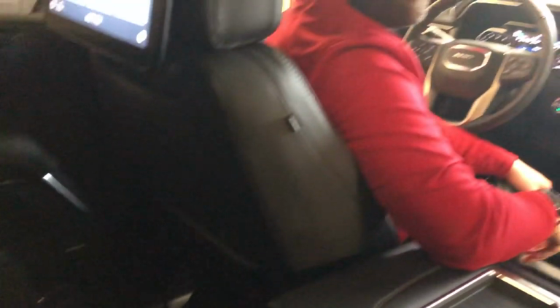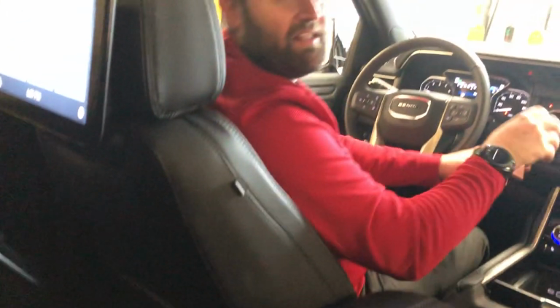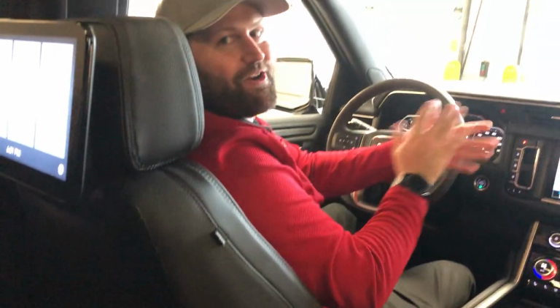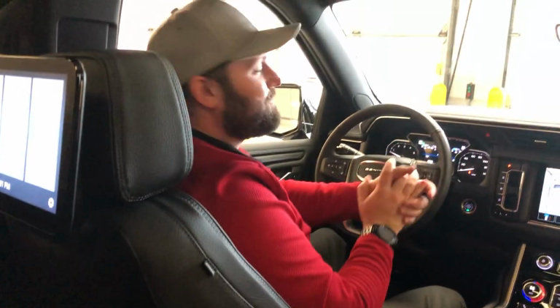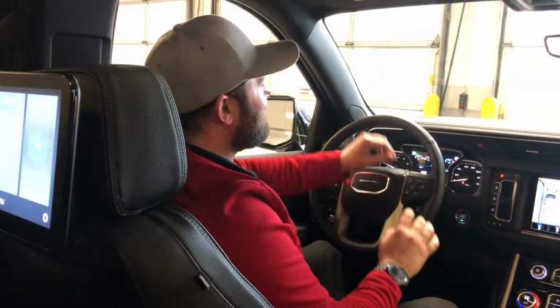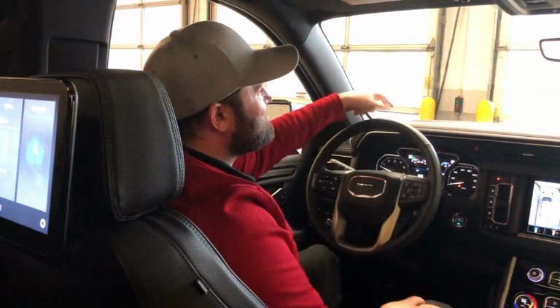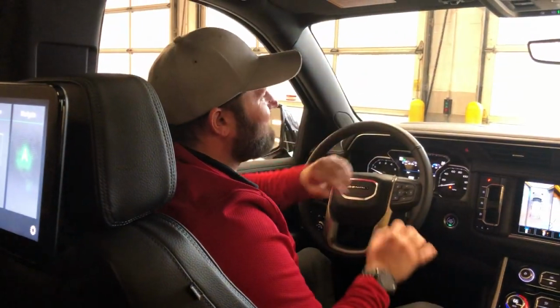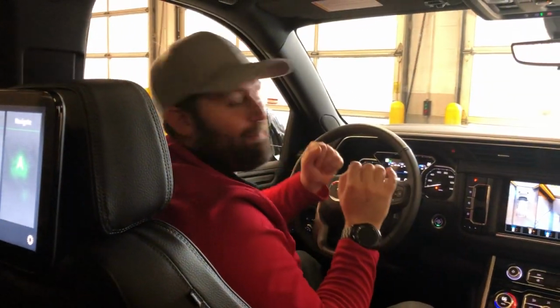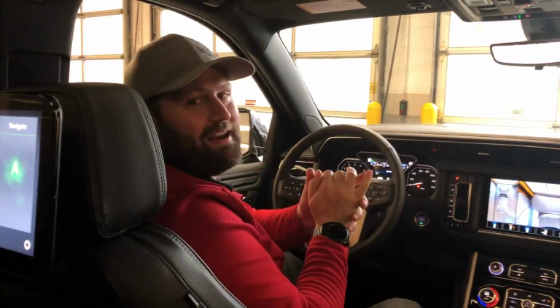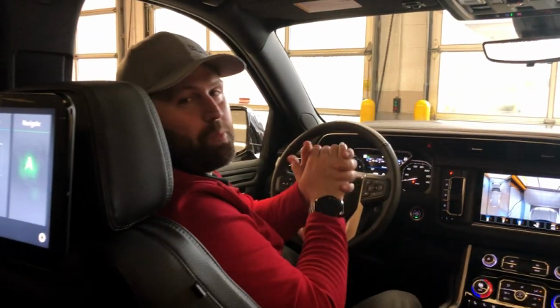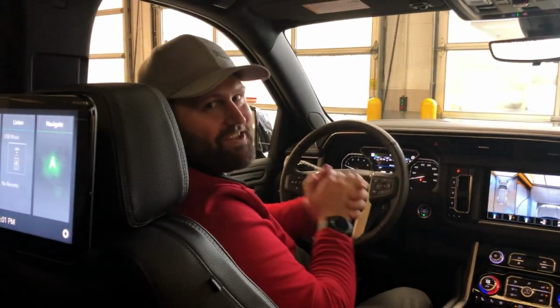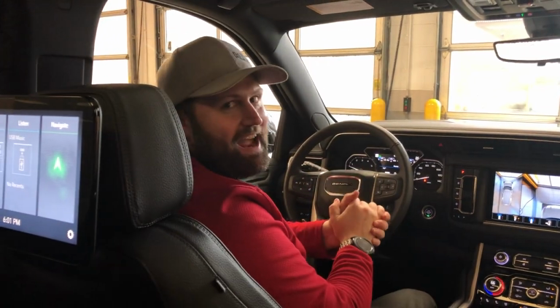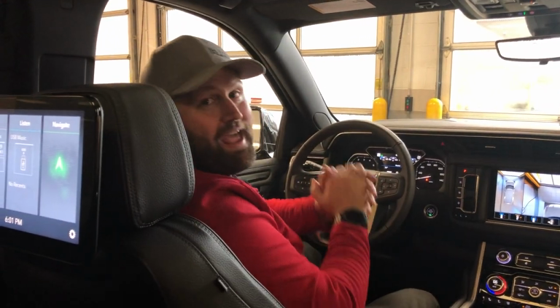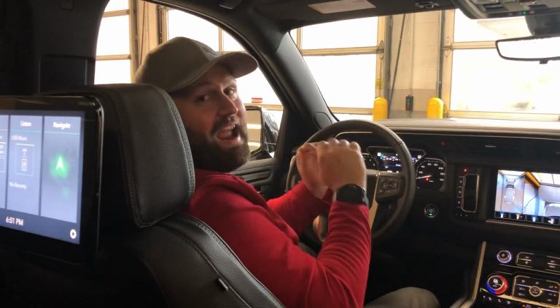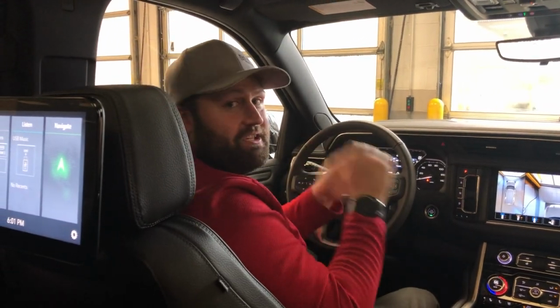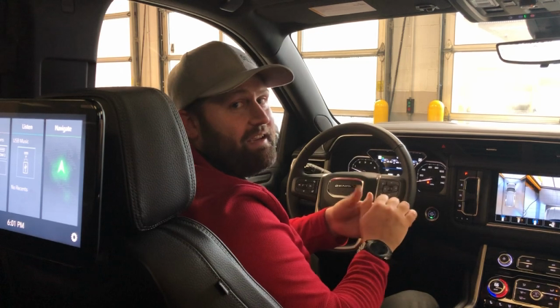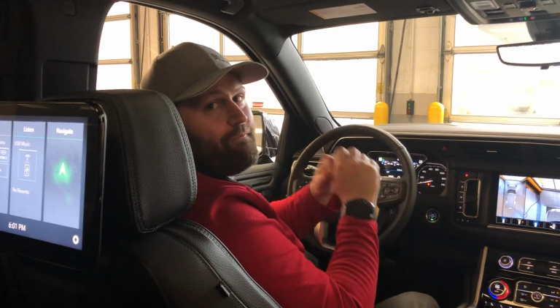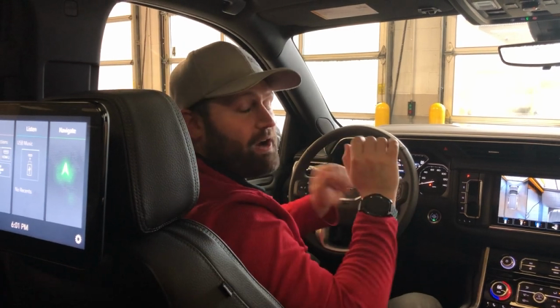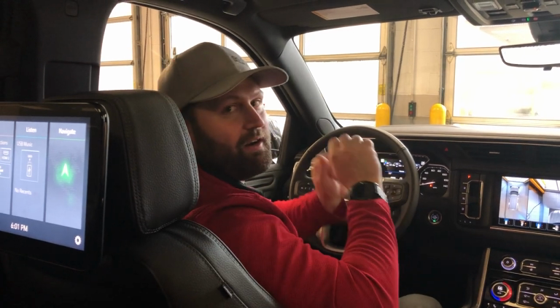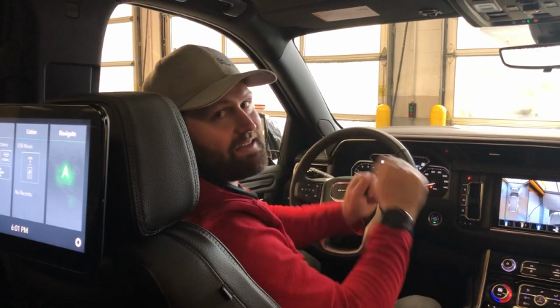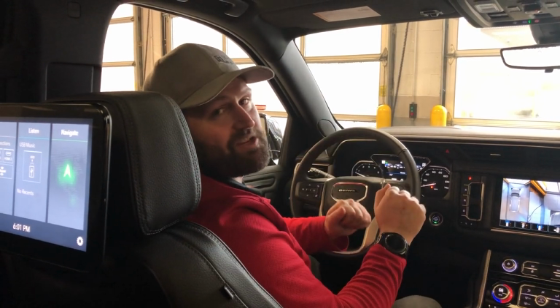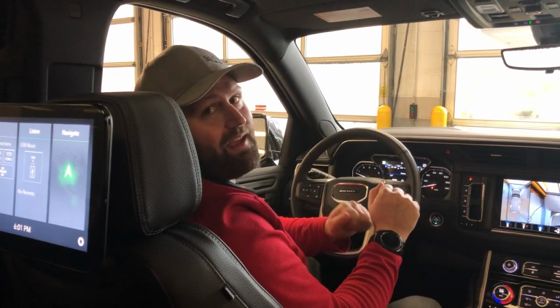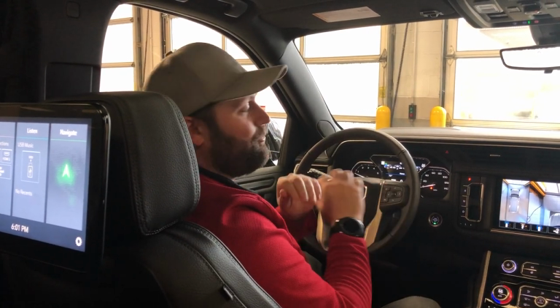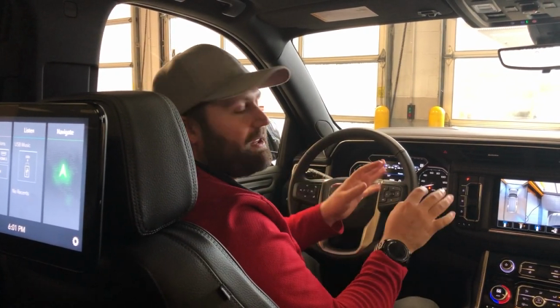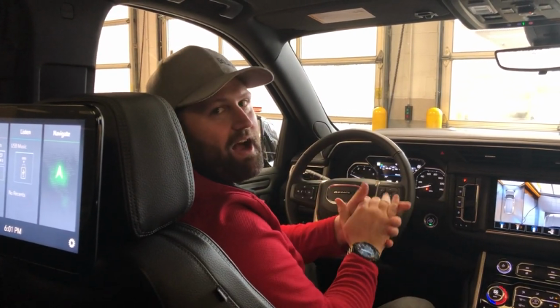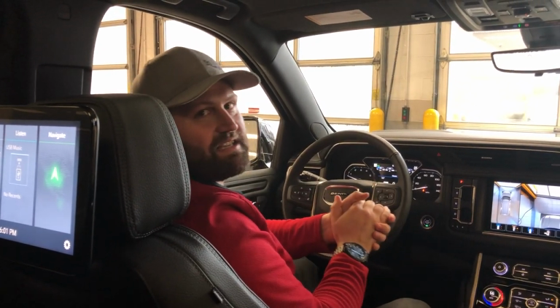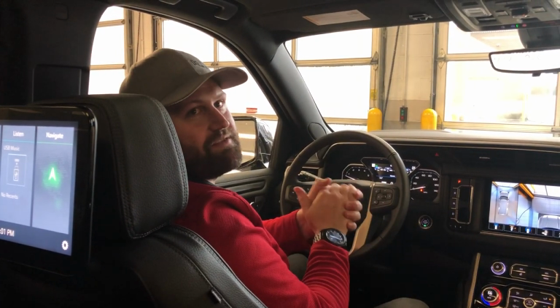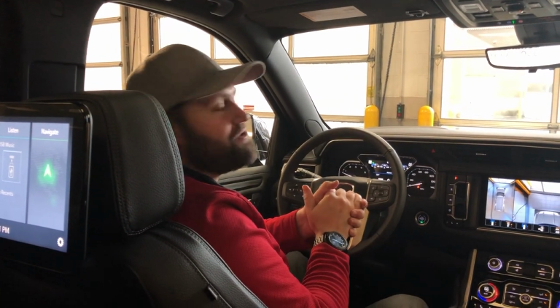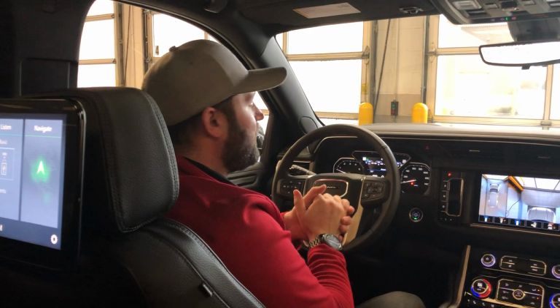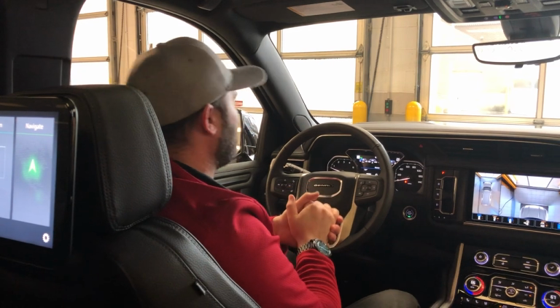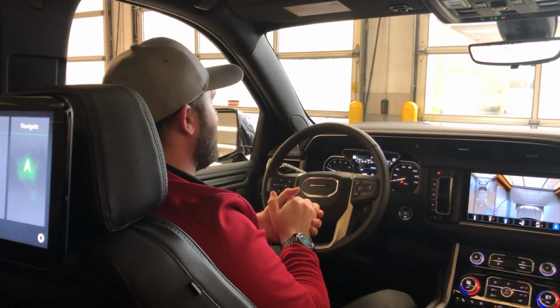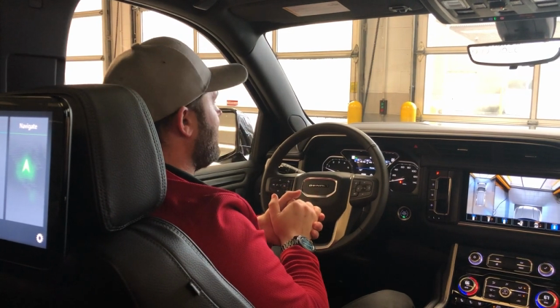Maybe a little hard to see from here, but you do have an upgraded 12-inch diagonal HD full-color heads-up display — really awesome to see on these vehicles, we were super excited about it.